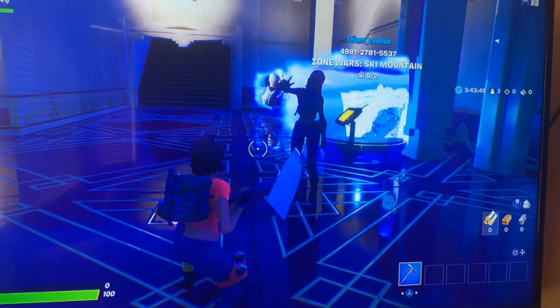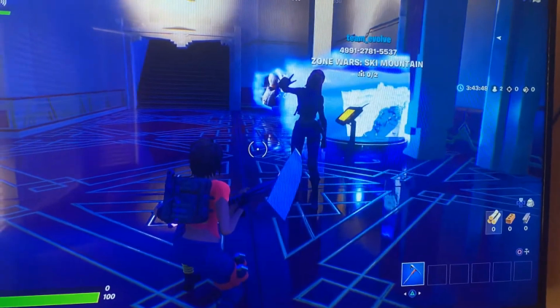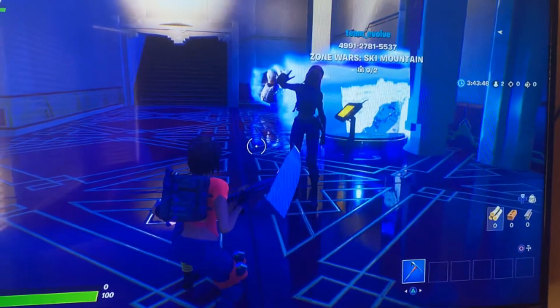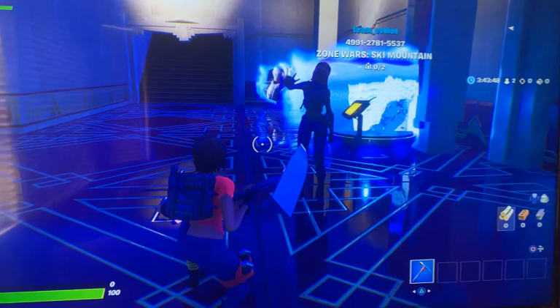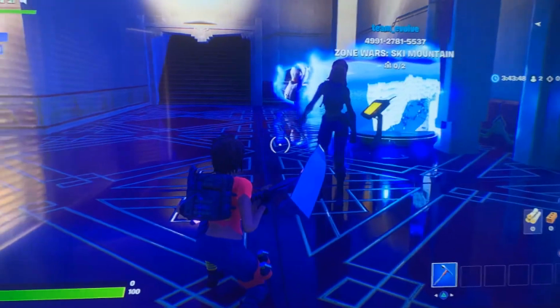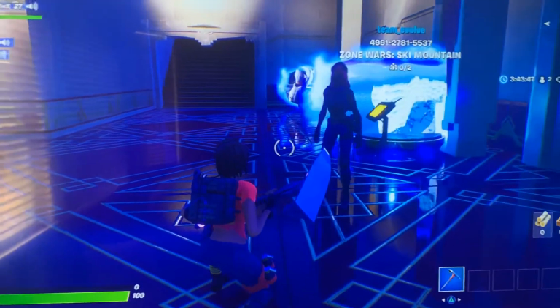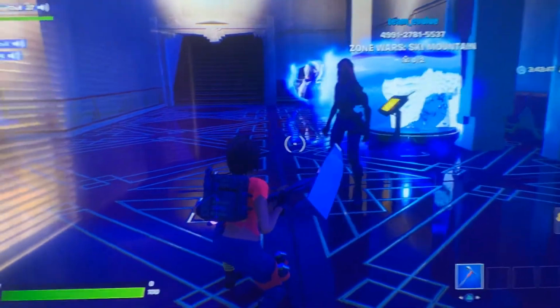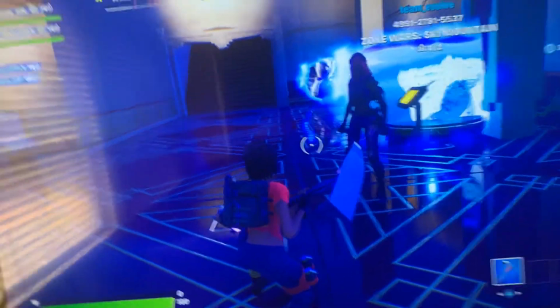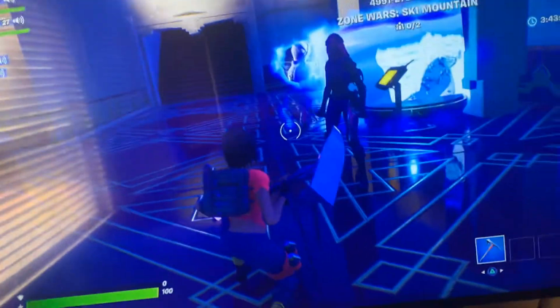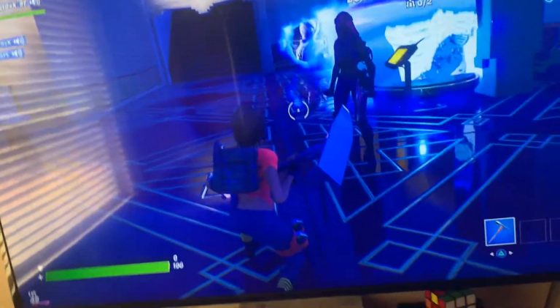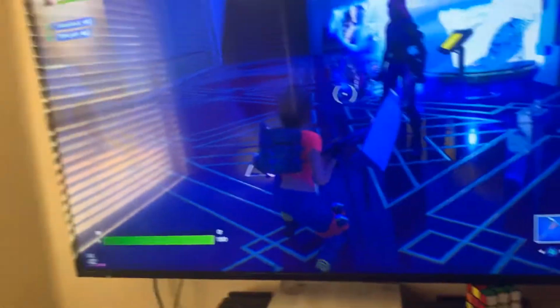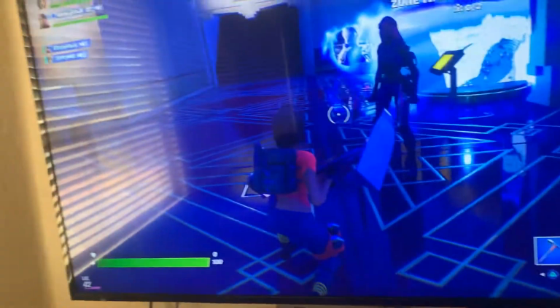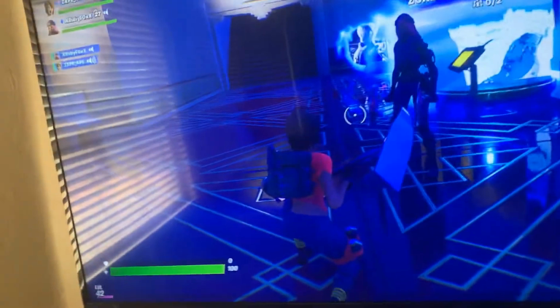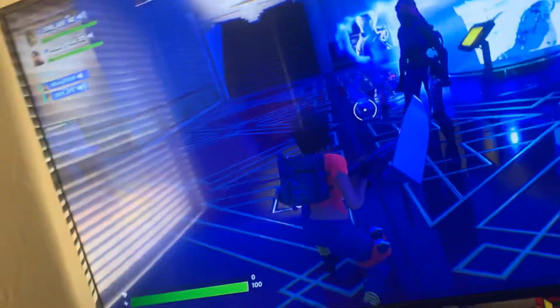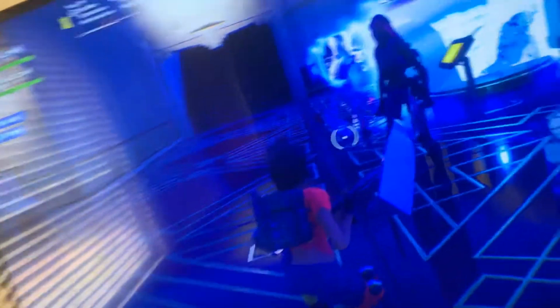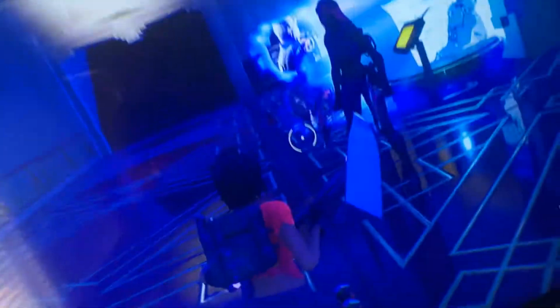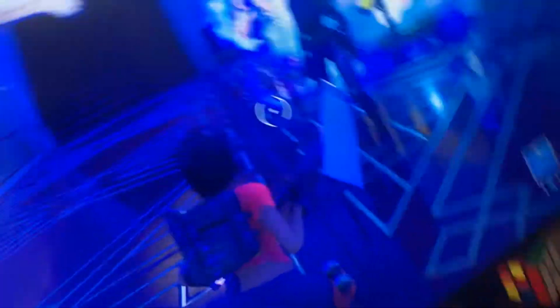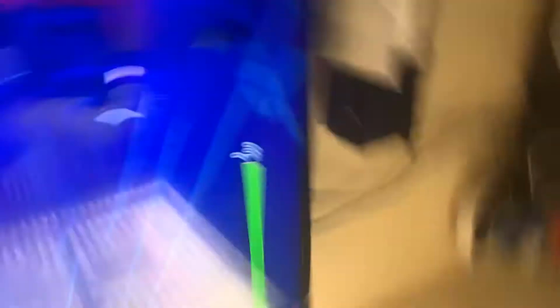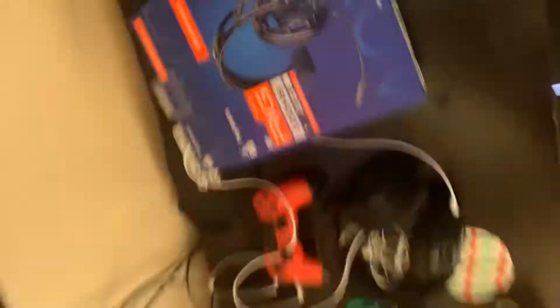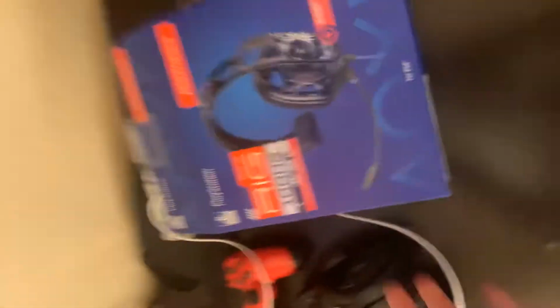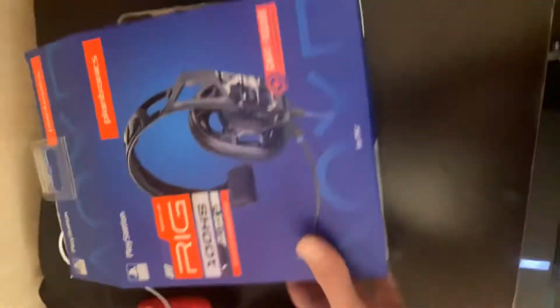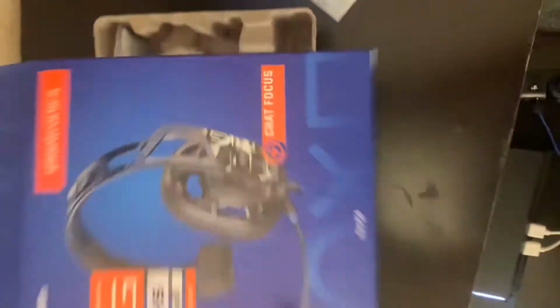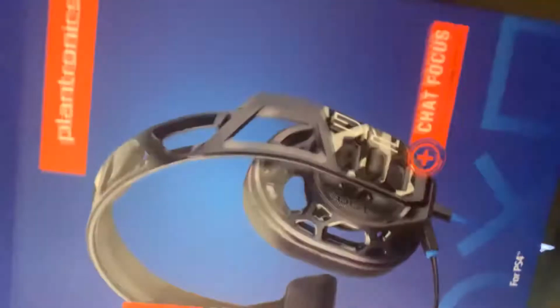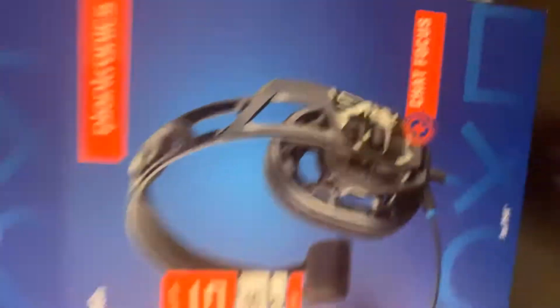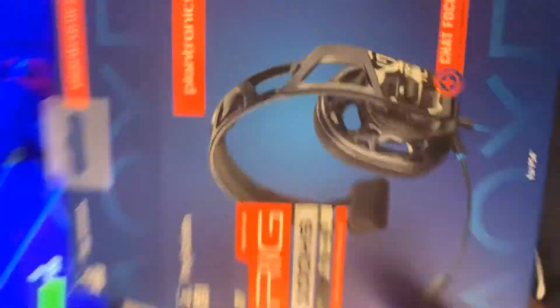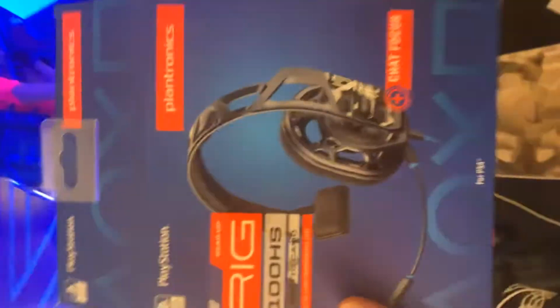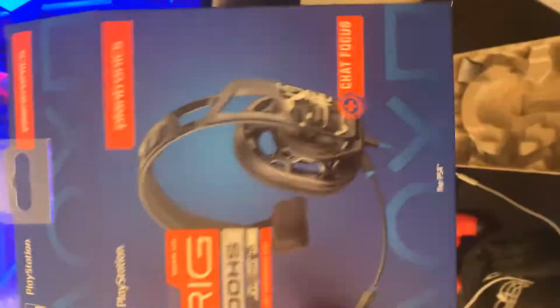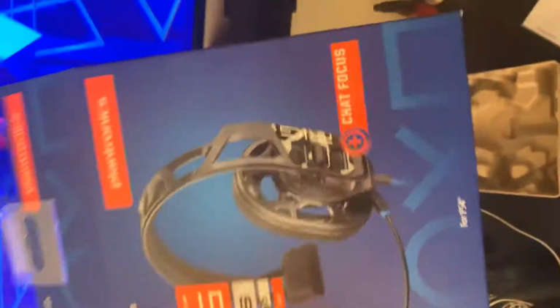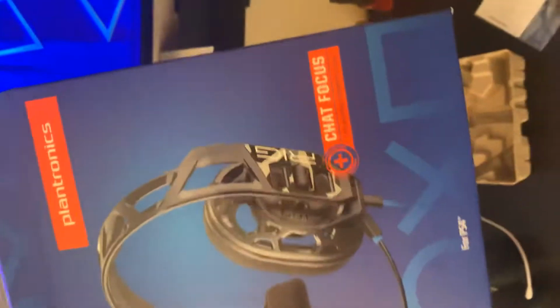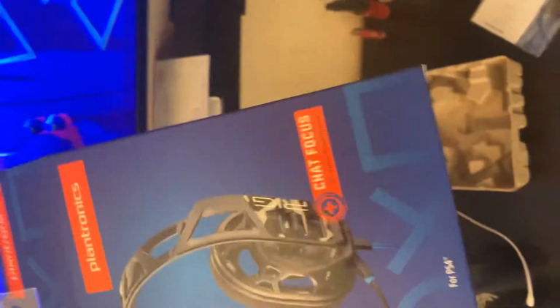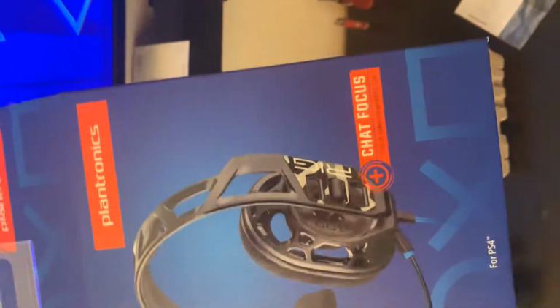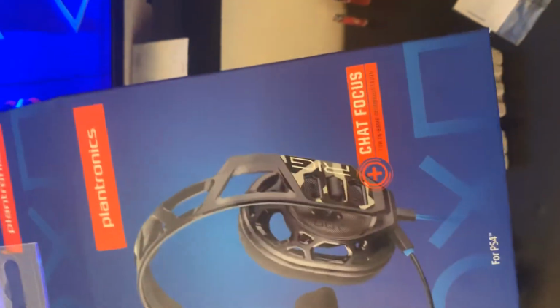Again, welcome to Adrian Zapien No Spaces. We are doing an unboxing video on this PlayStation mic right here.